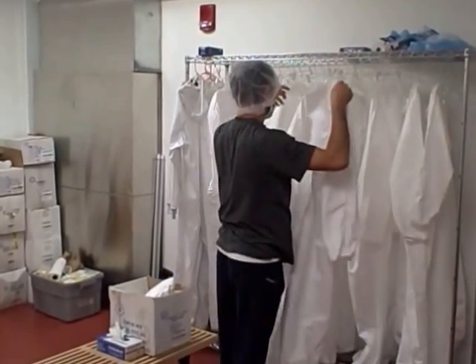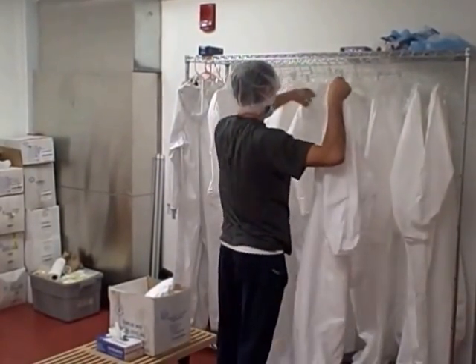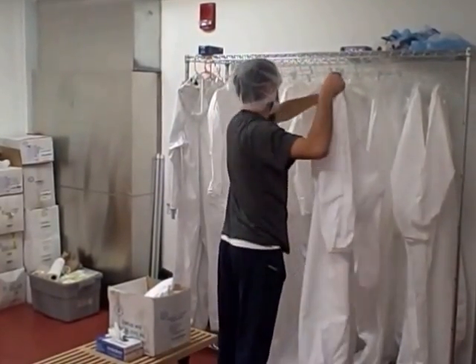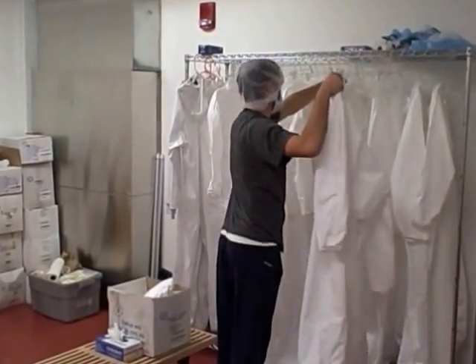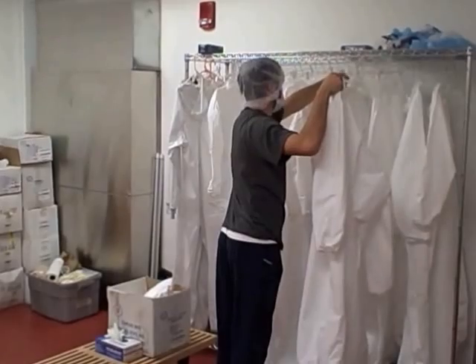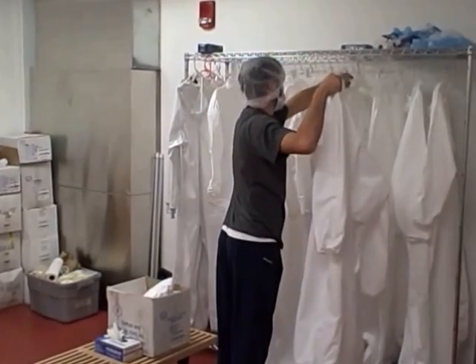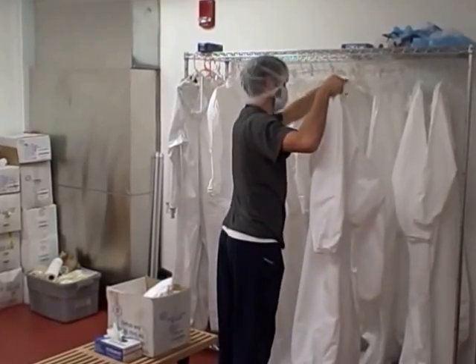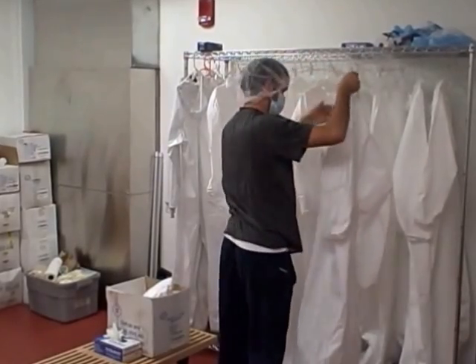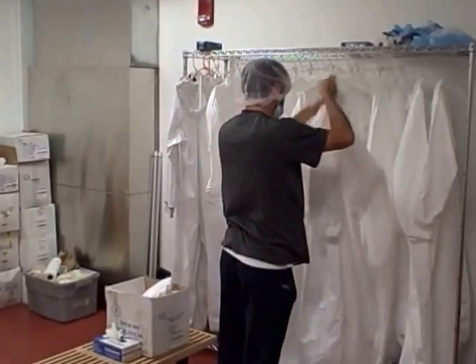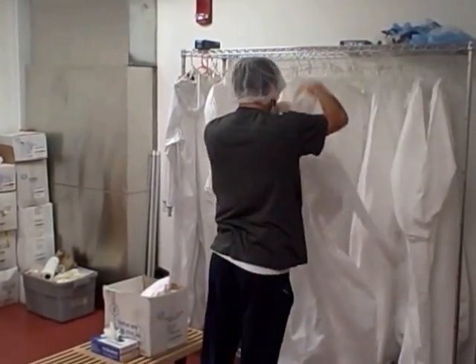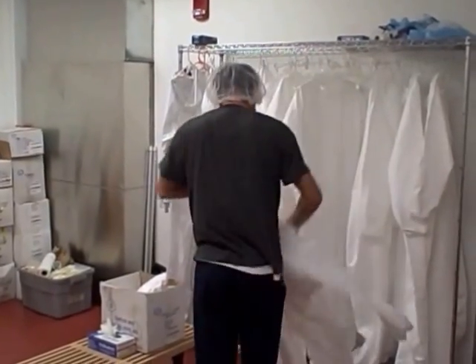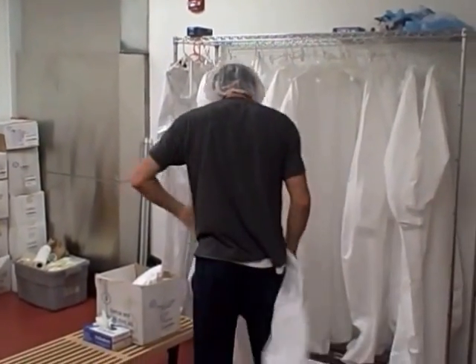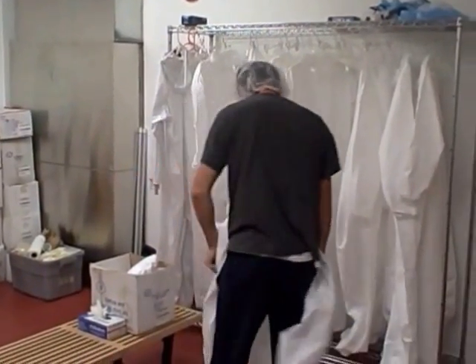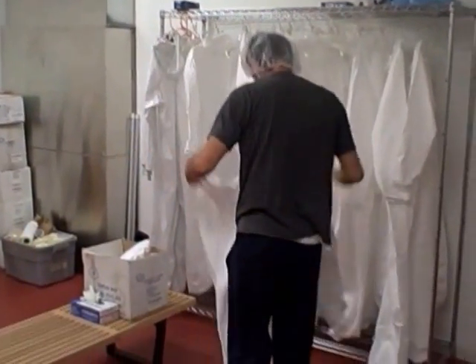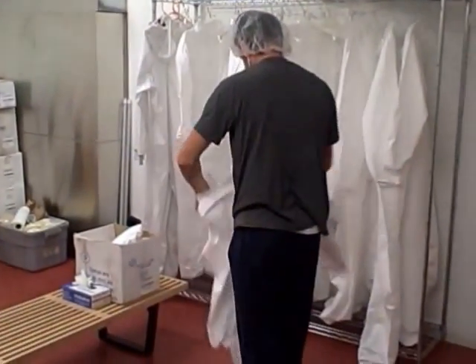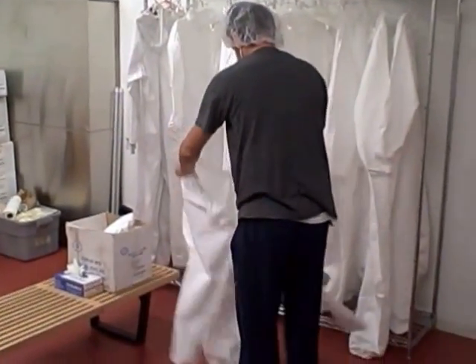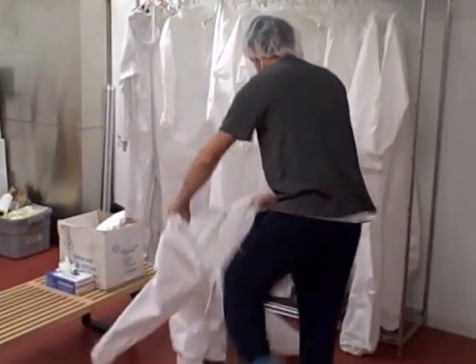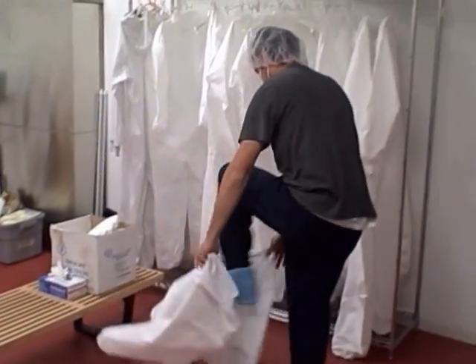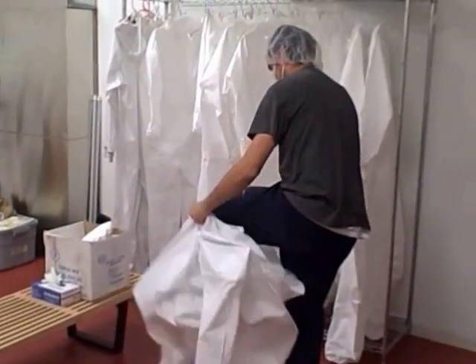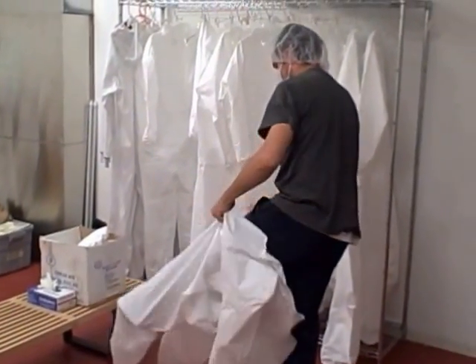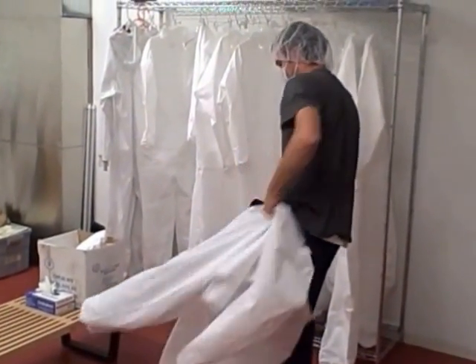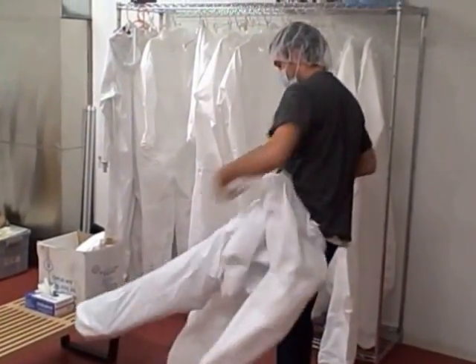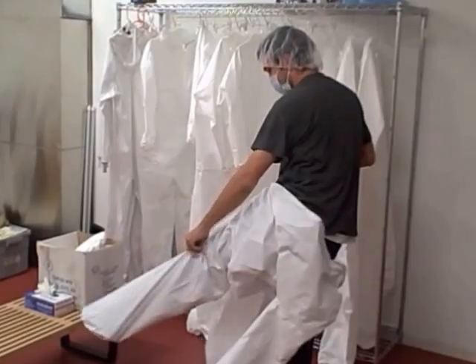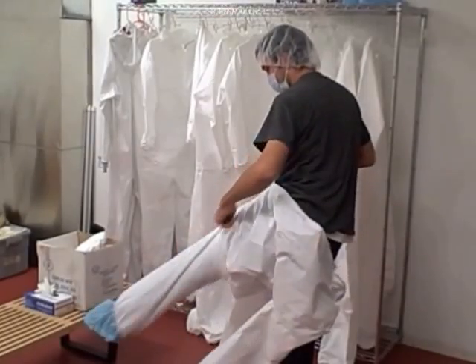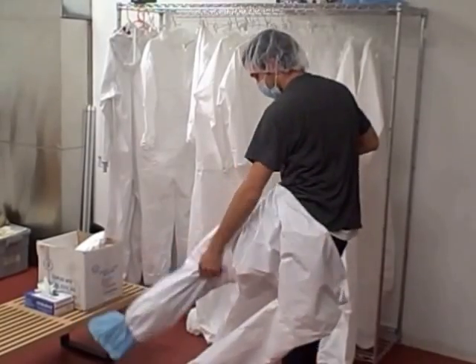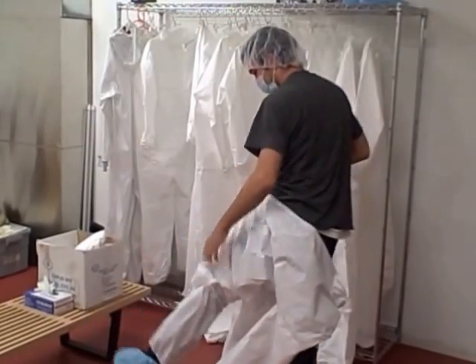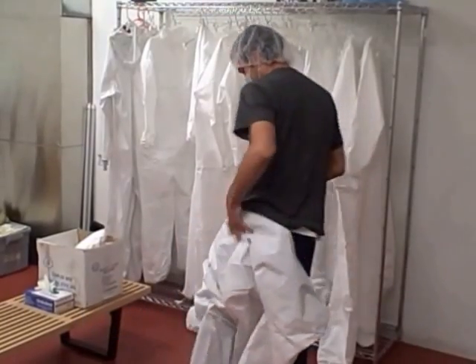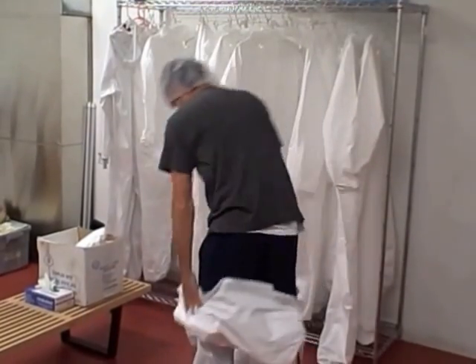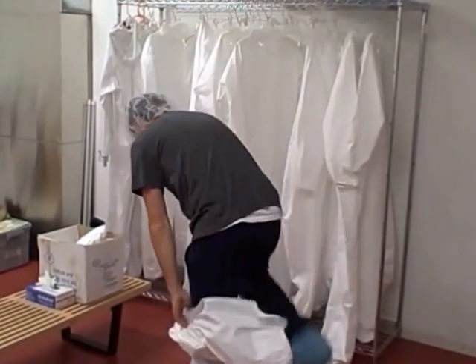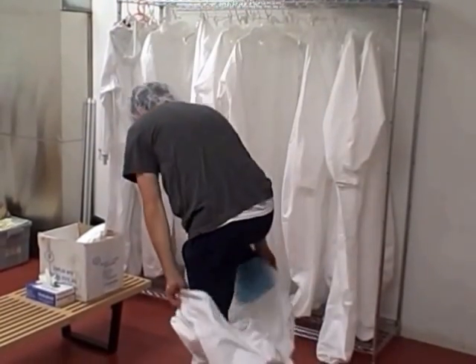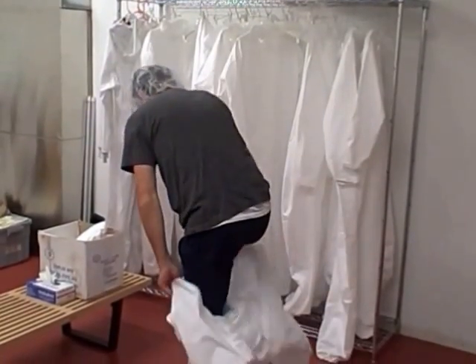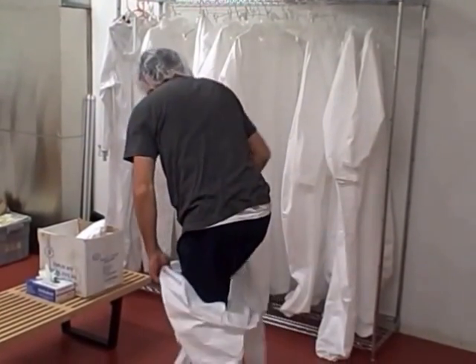Remove your suit from the rack, taking care to prevent the upper part of the suit from touching the ground. Put on the suit like snow pants — feet first, then arms.